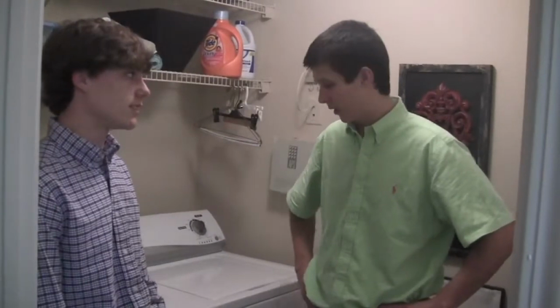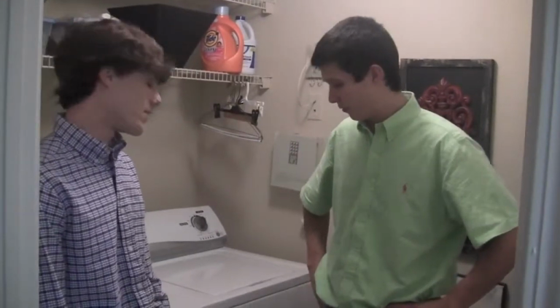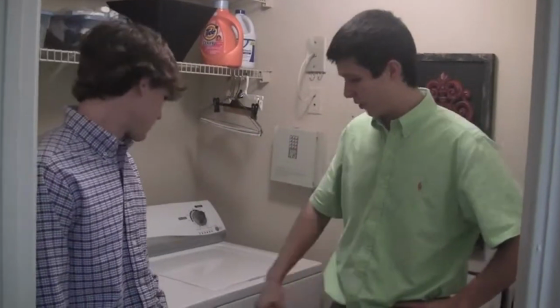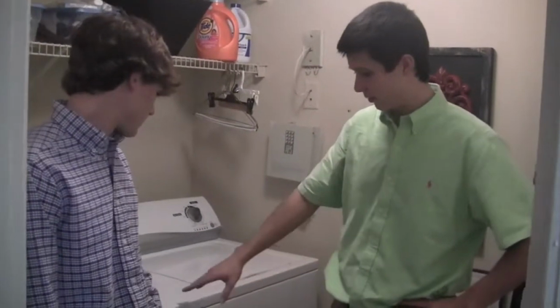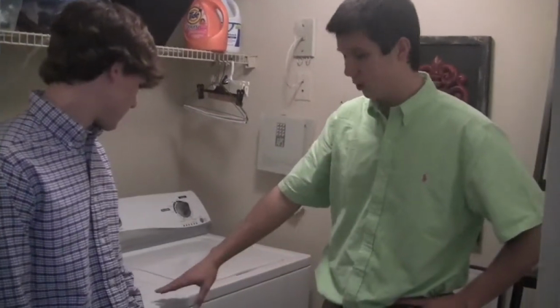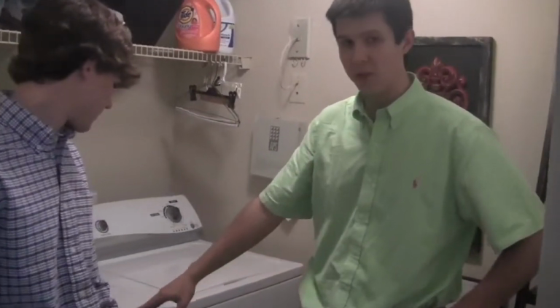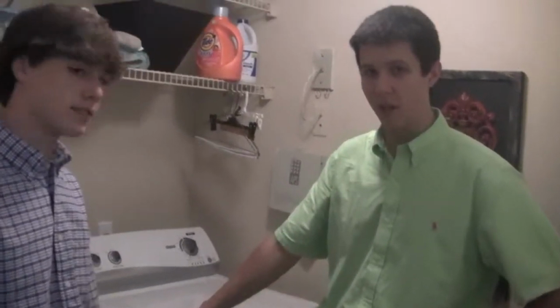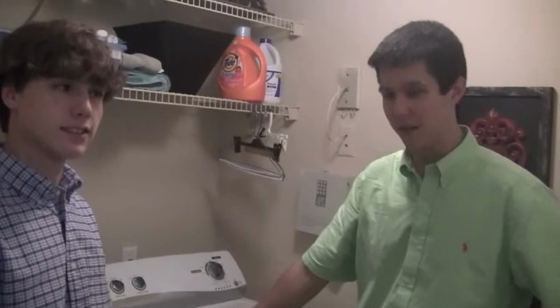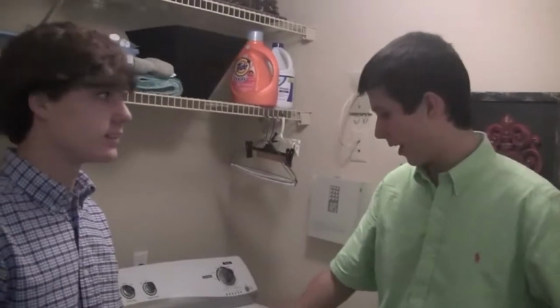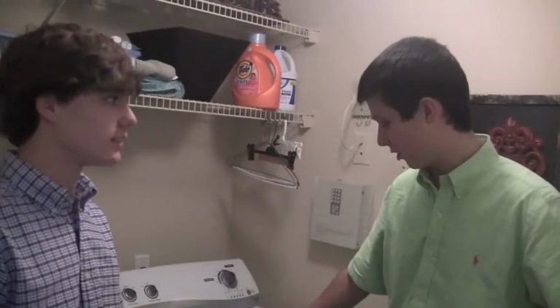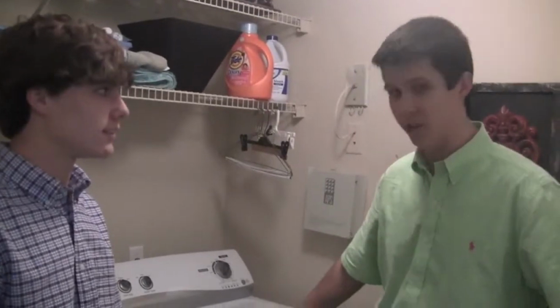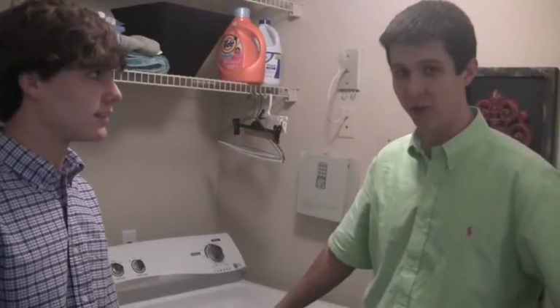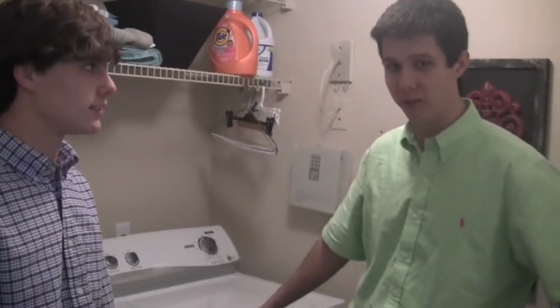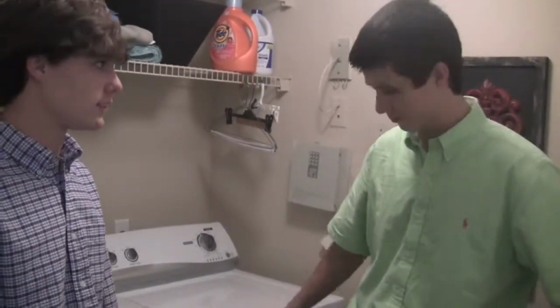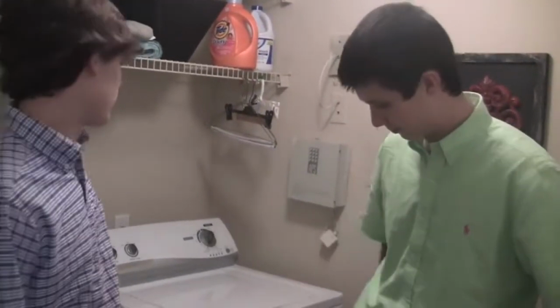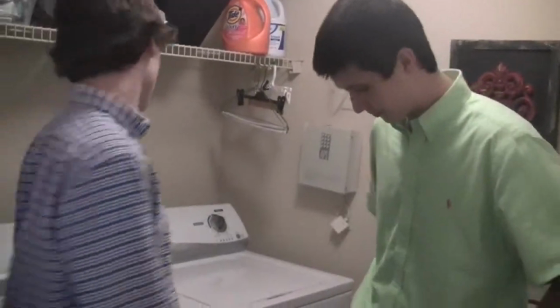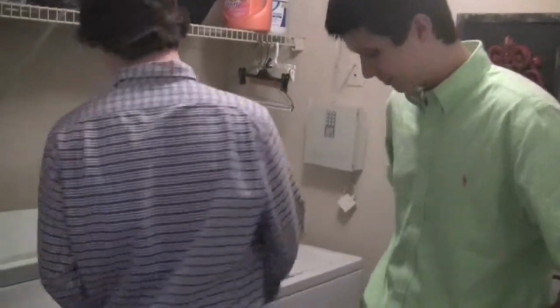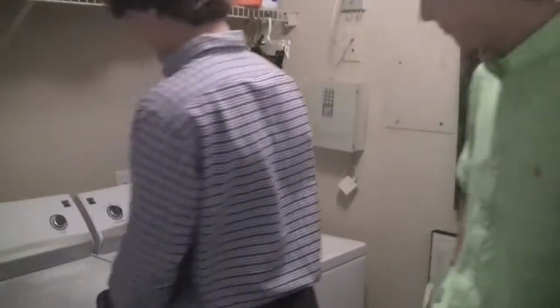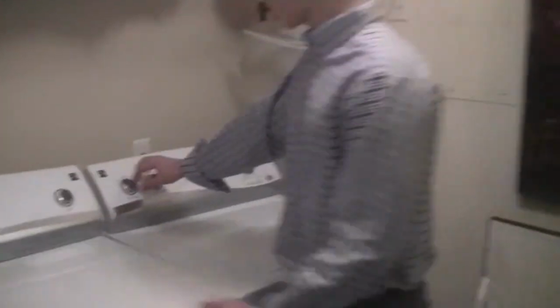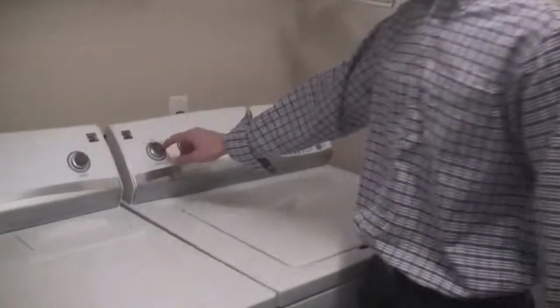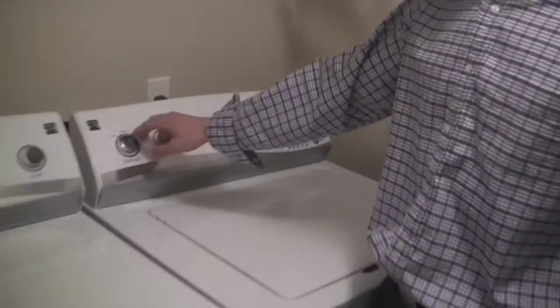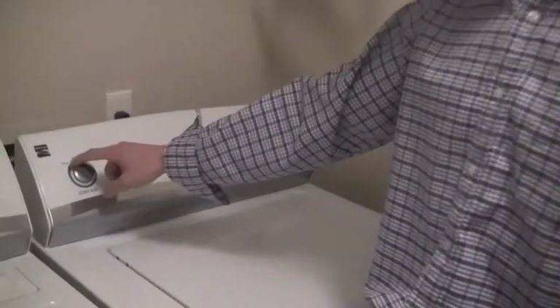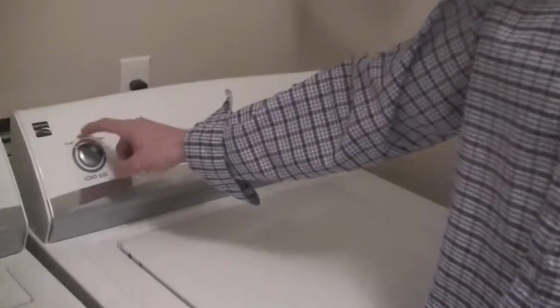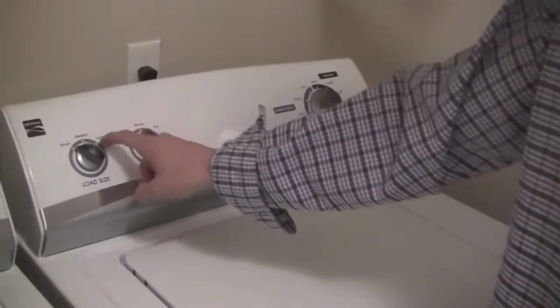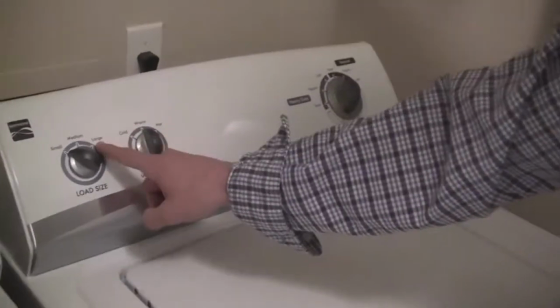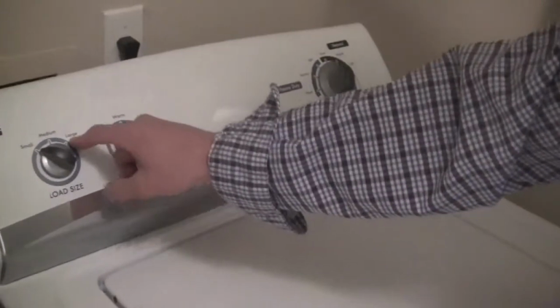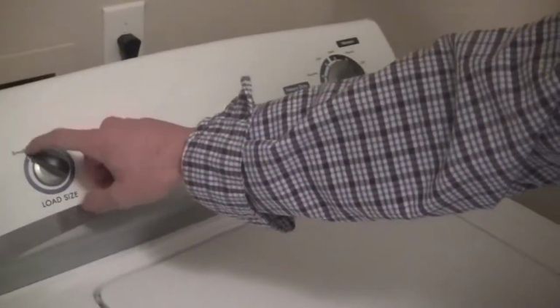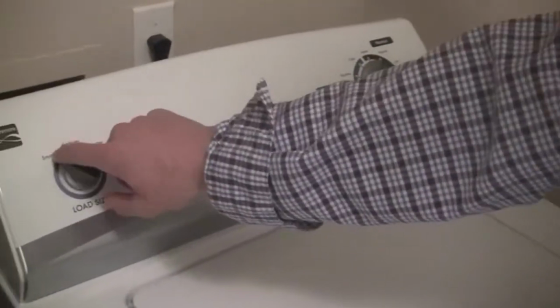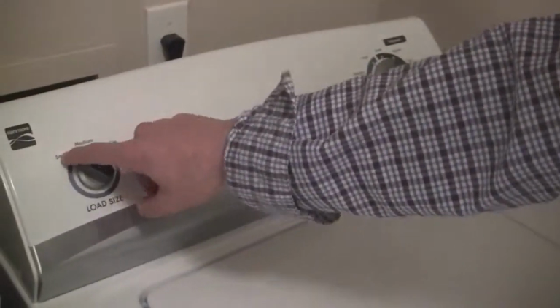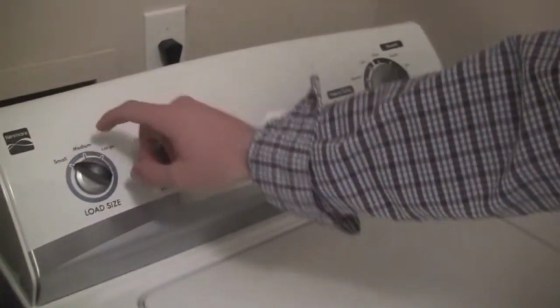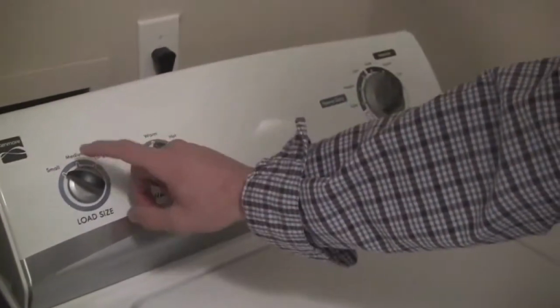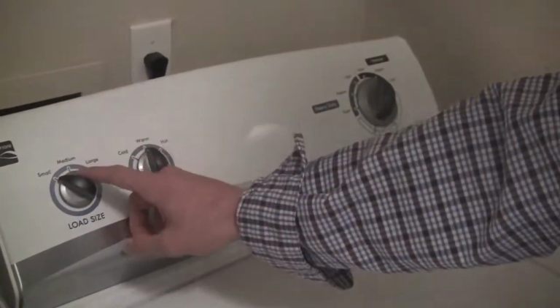Now that we've shown you how to put clothes in the dryer, we're now going to show you how to start a new load. Alright, these dials right here — you got small, medium, light load. We have it on small because we have a light load.